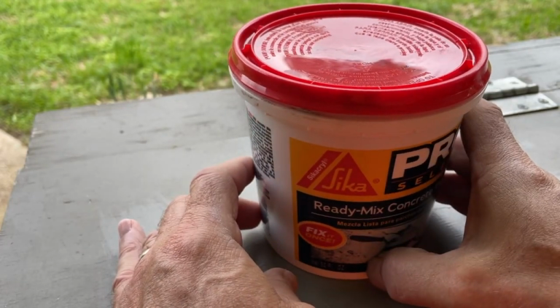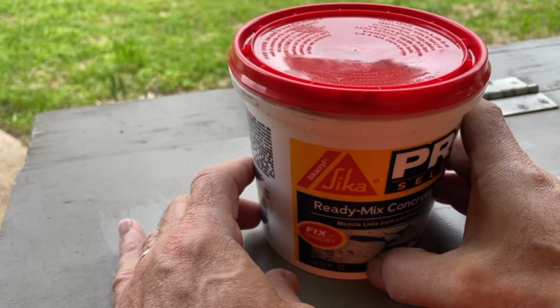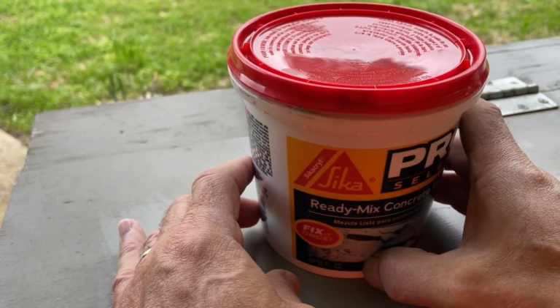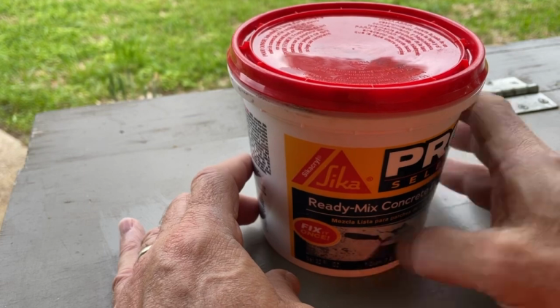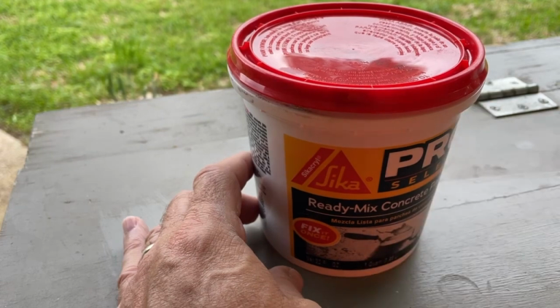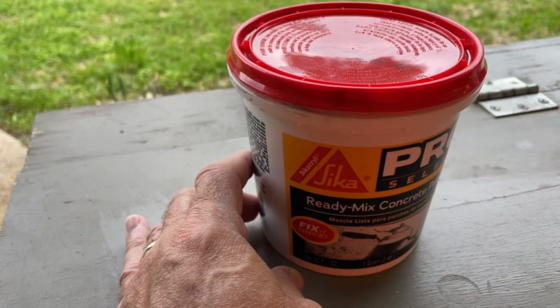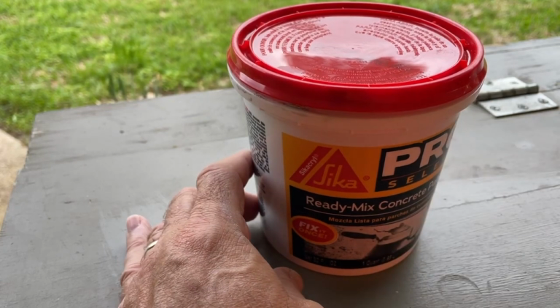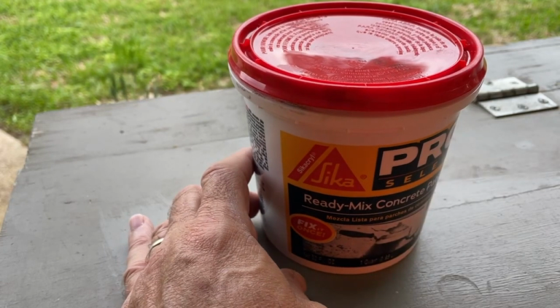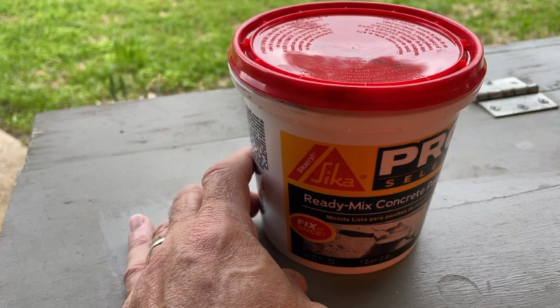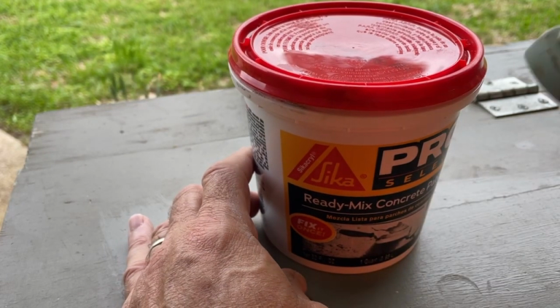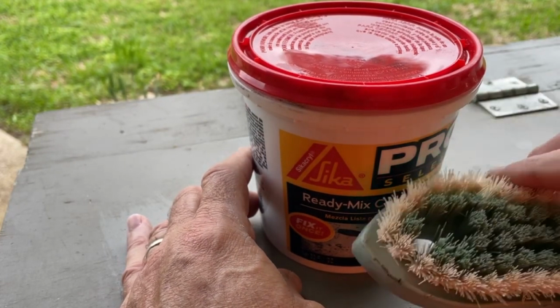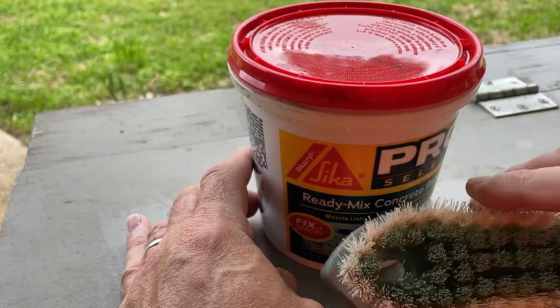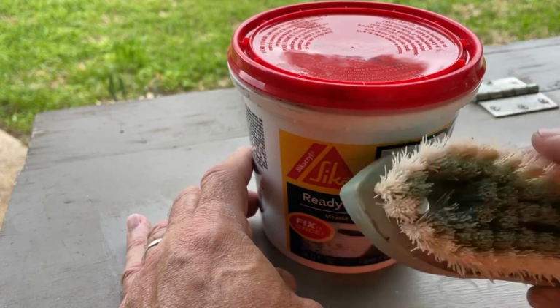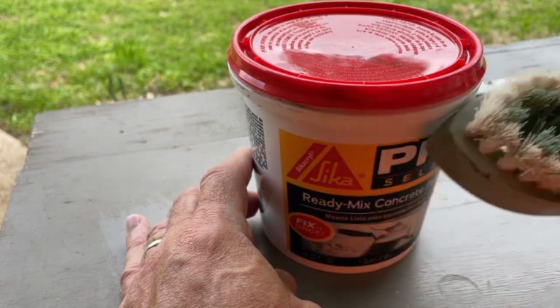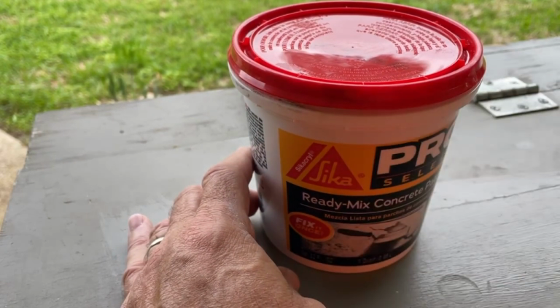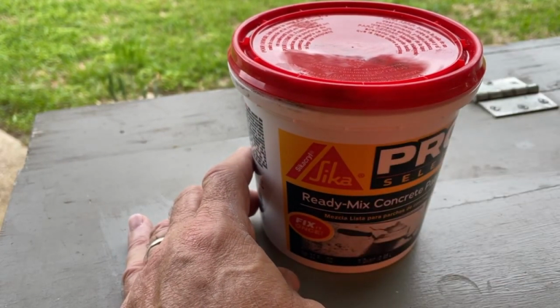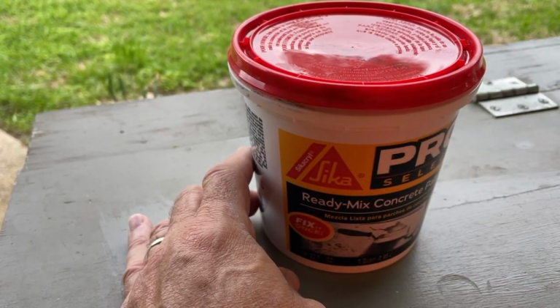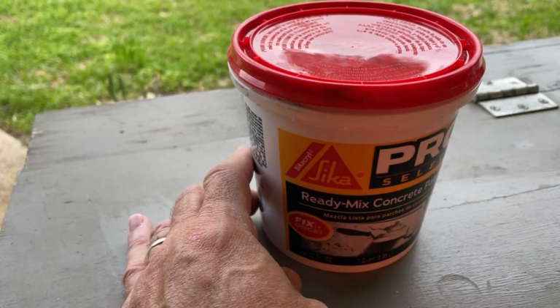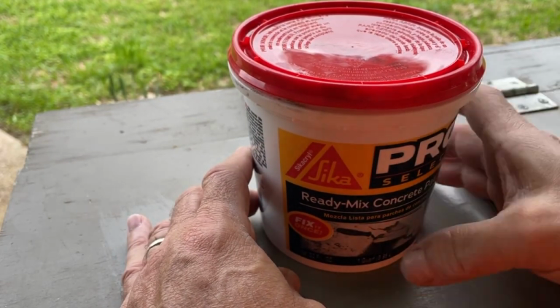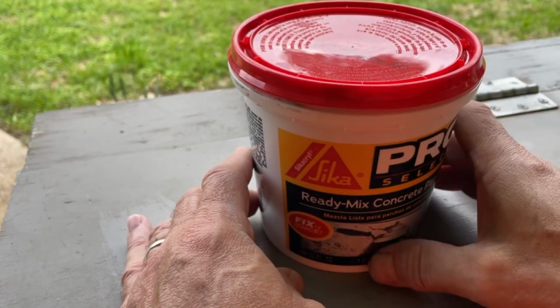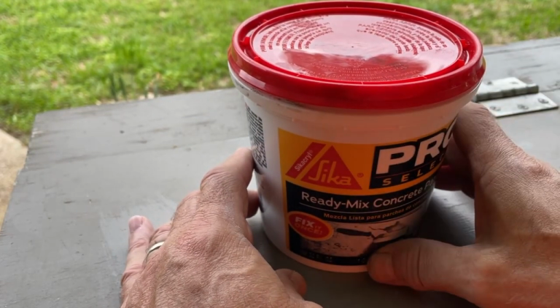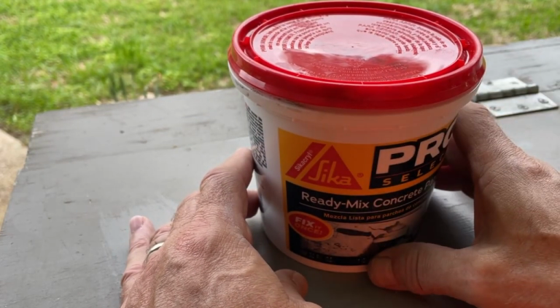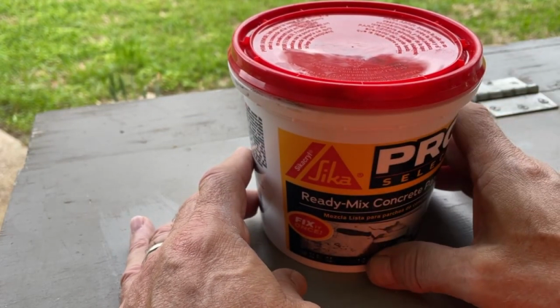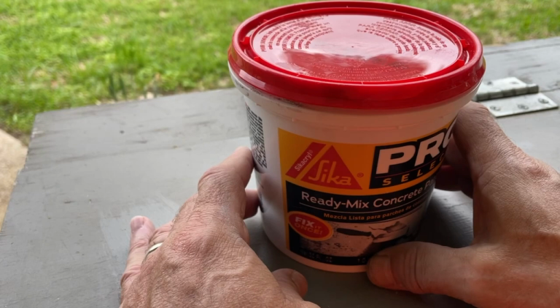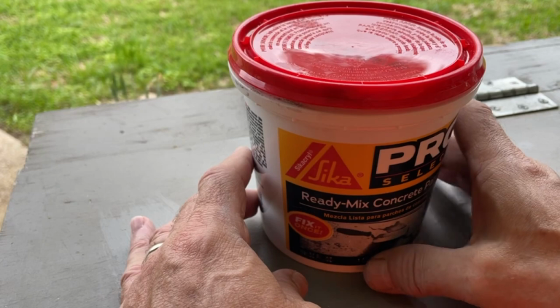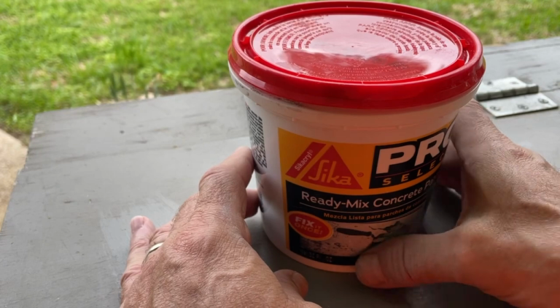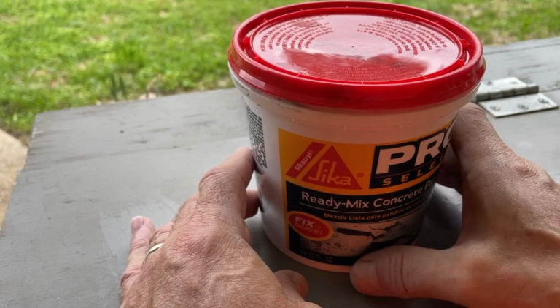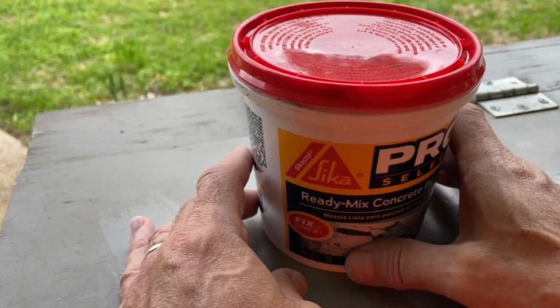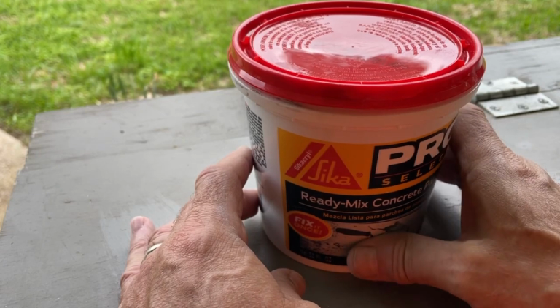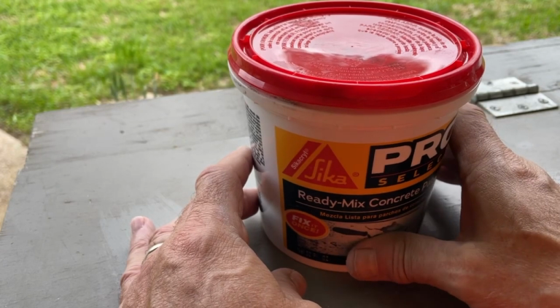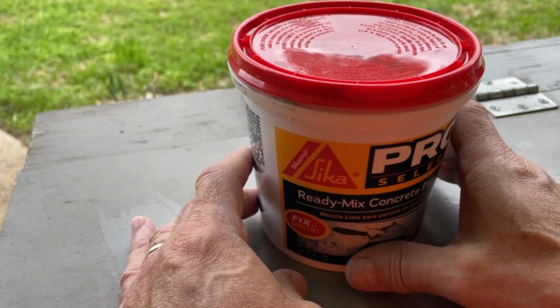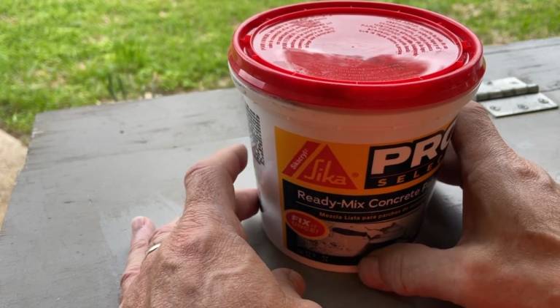You want to make sure you use a wire brush to clean out any dirt that's in the crack you want to fill. Make sure it's really, really clean. Use a wire brush.